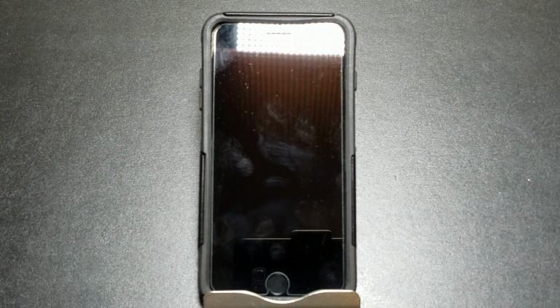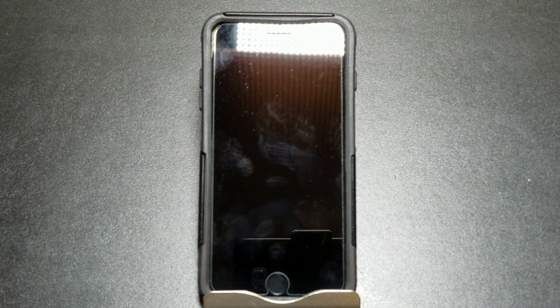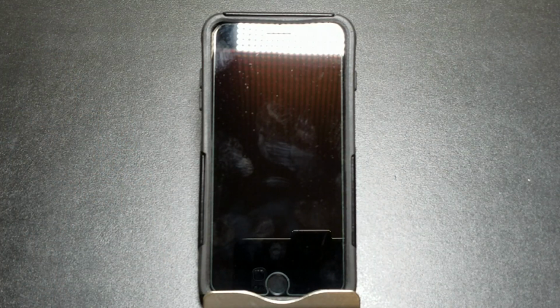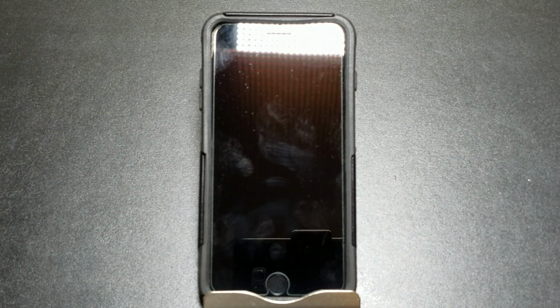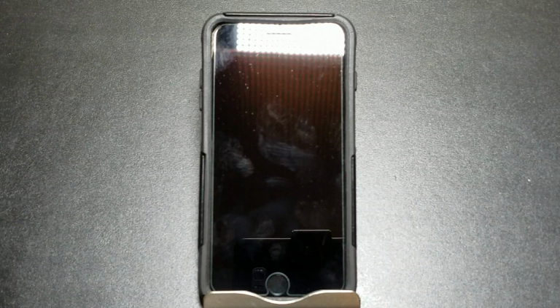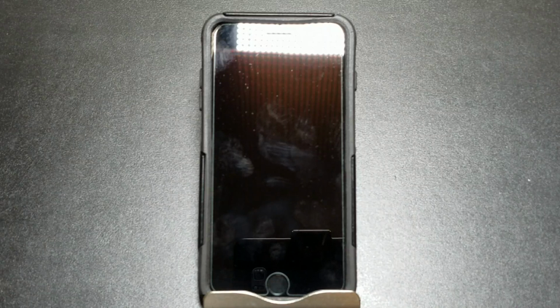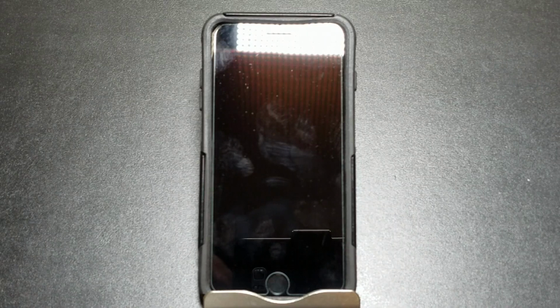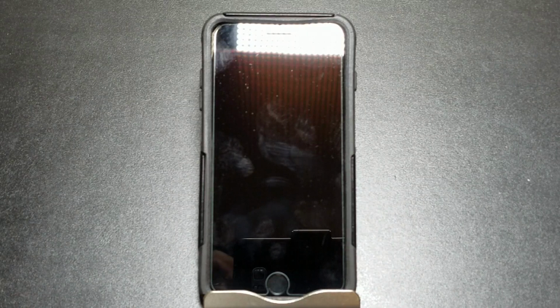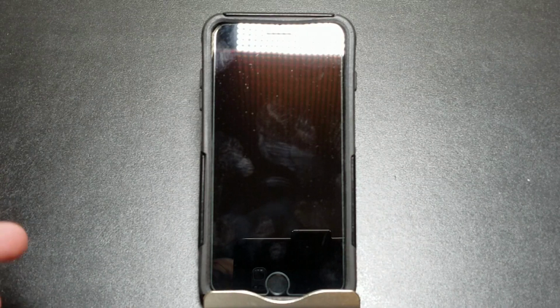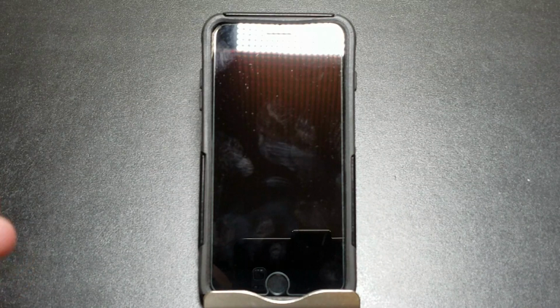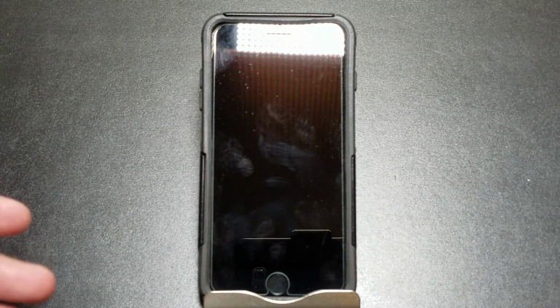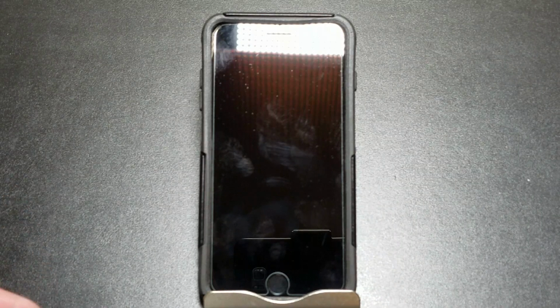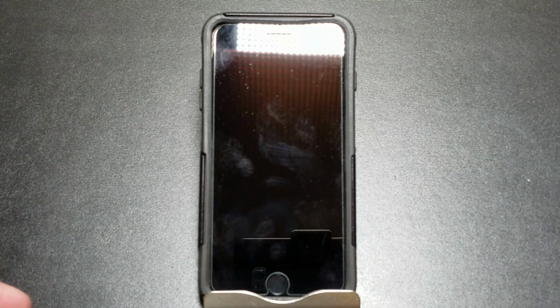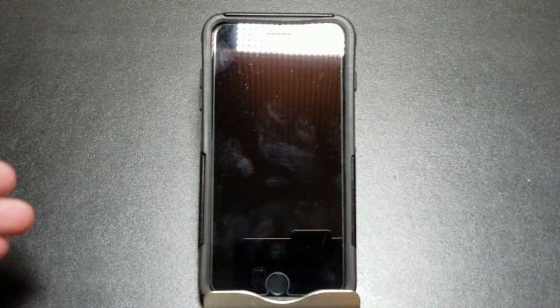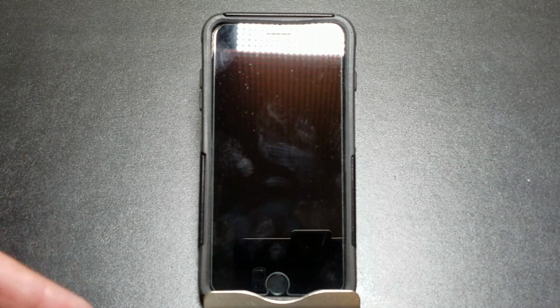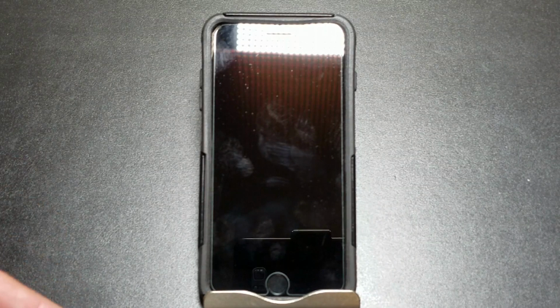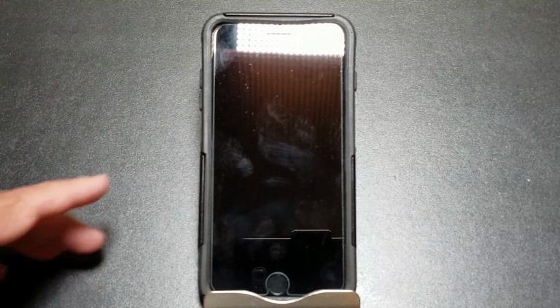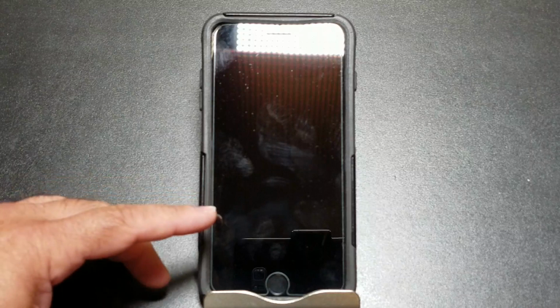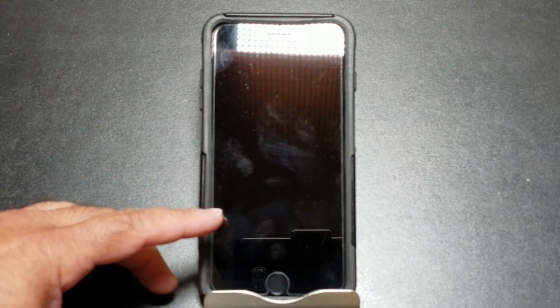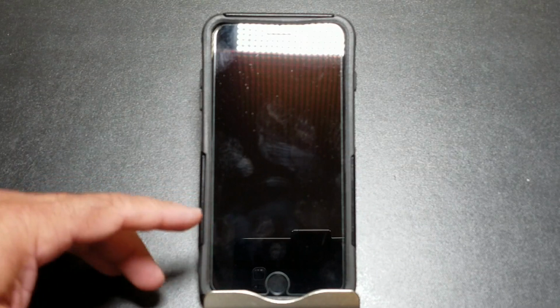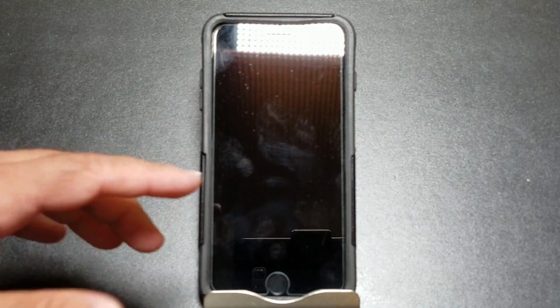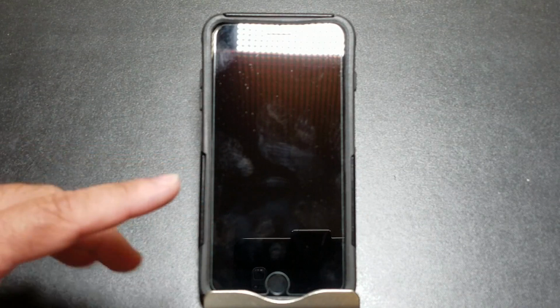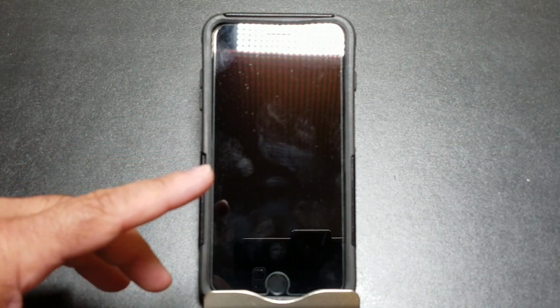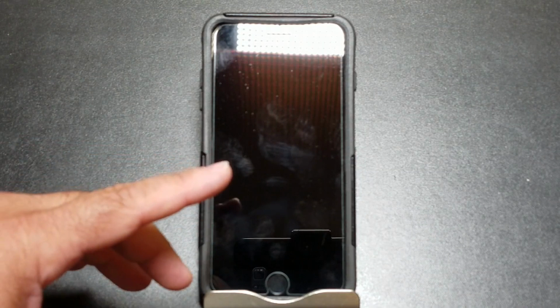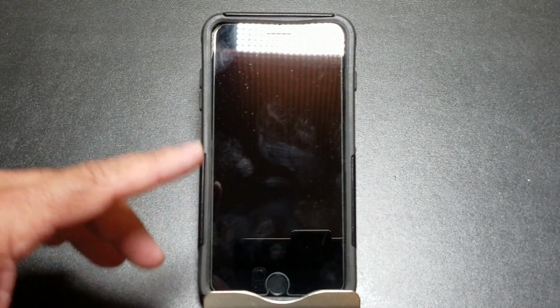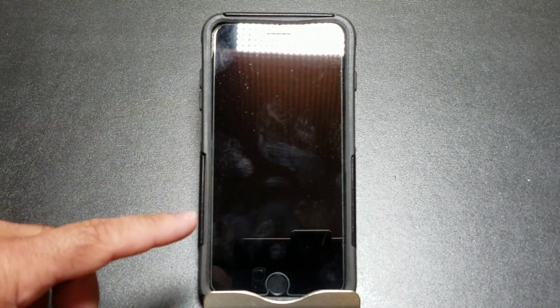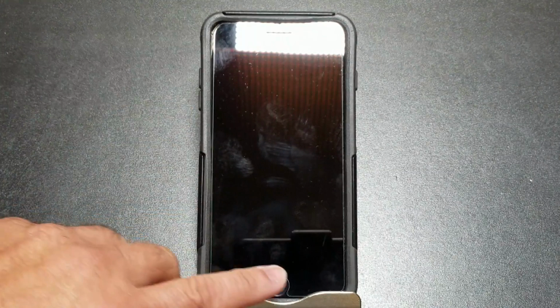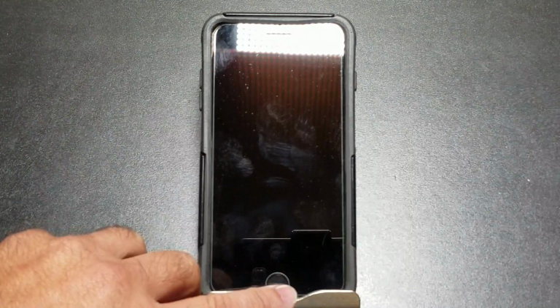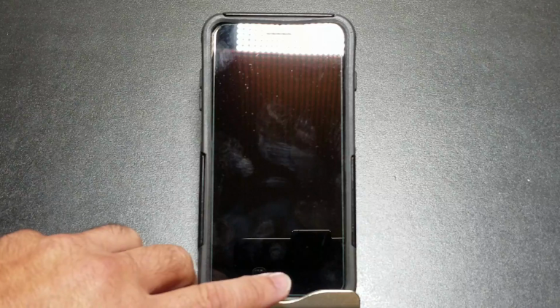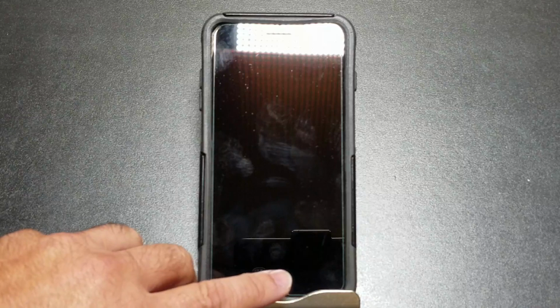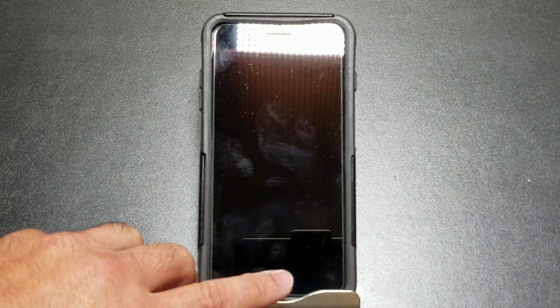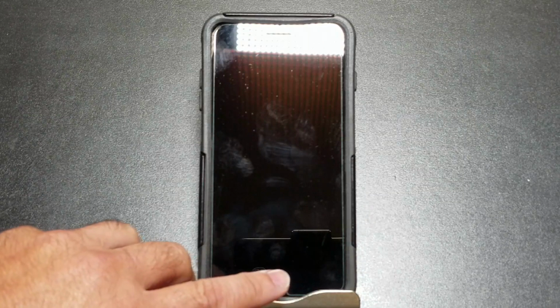I wanted to give you a tip on how you unfreeze a frozen iPhone. And that's changed for the iPhone 7. So this only applies to the 7, with the changes that have been done with the home button.